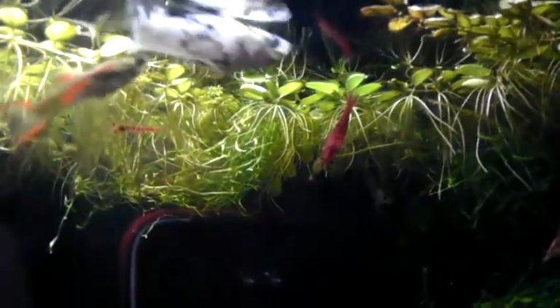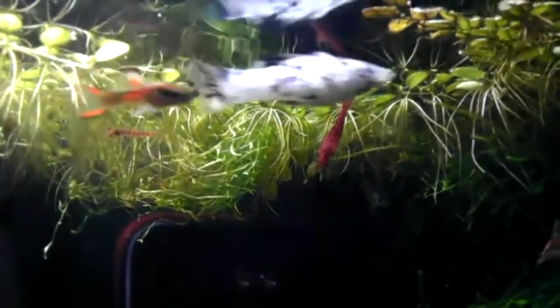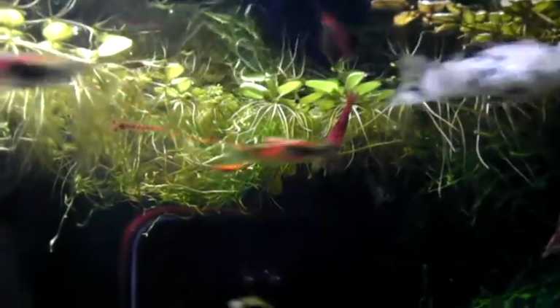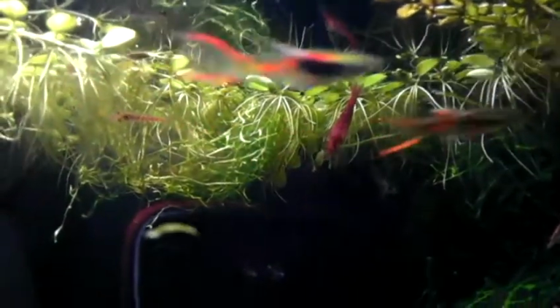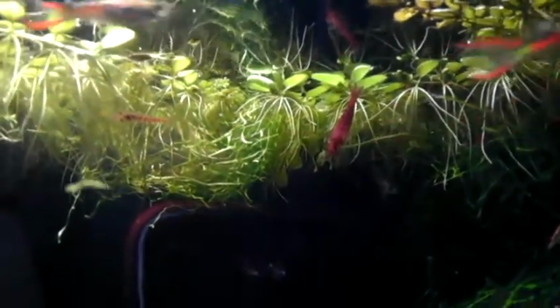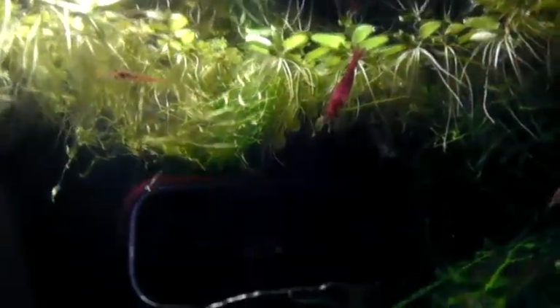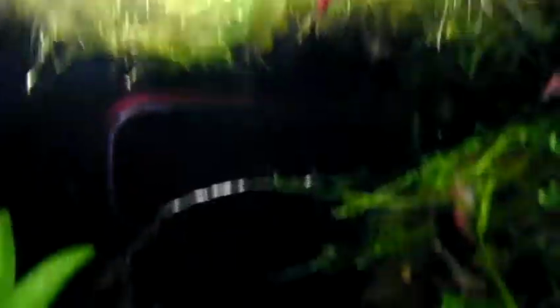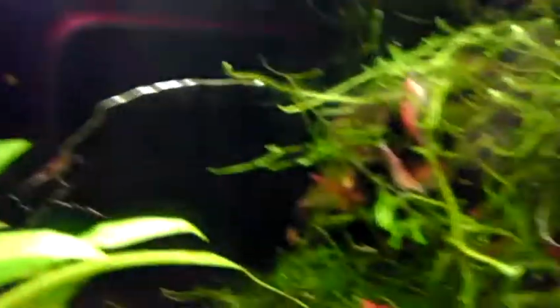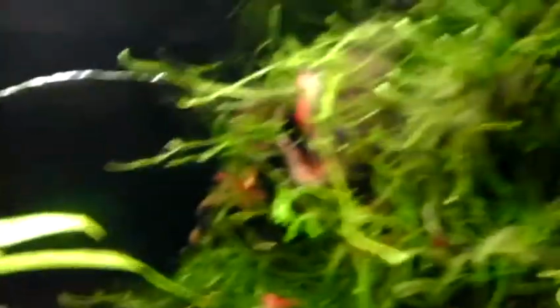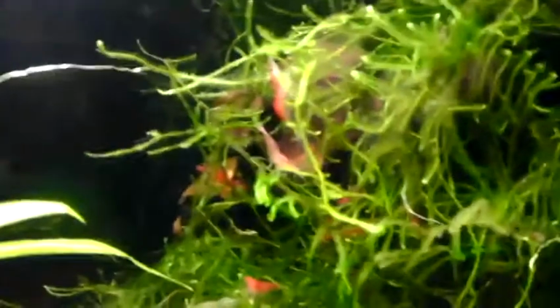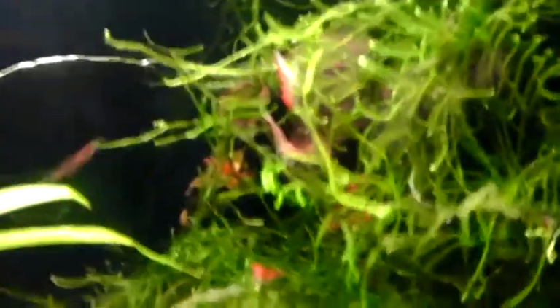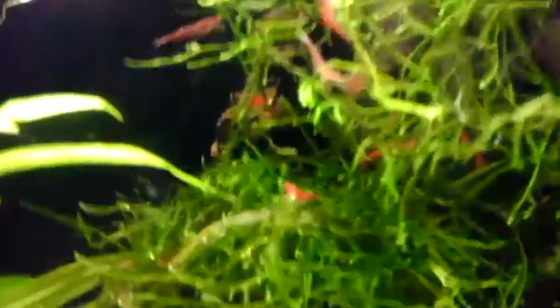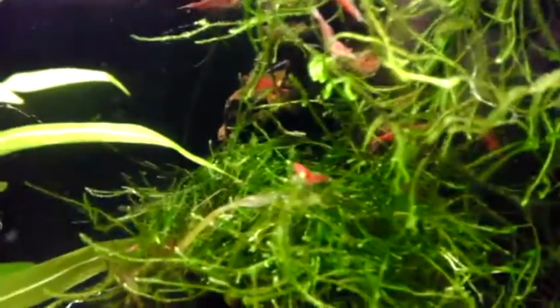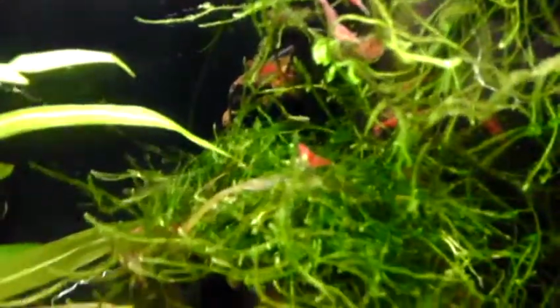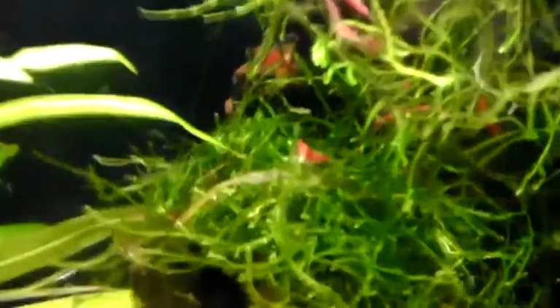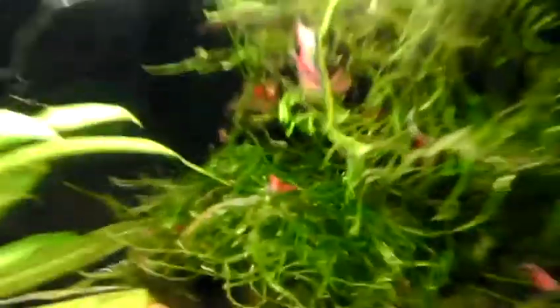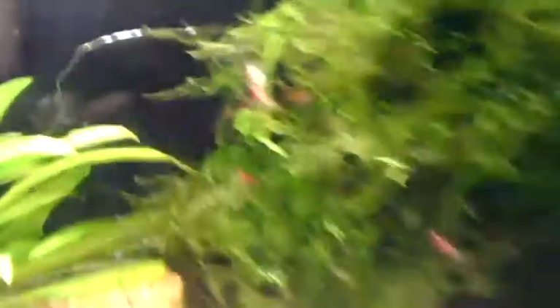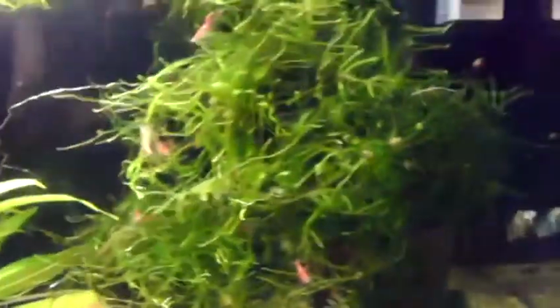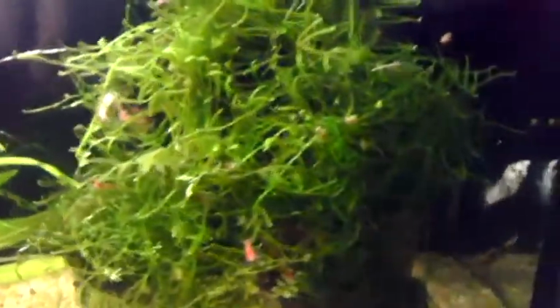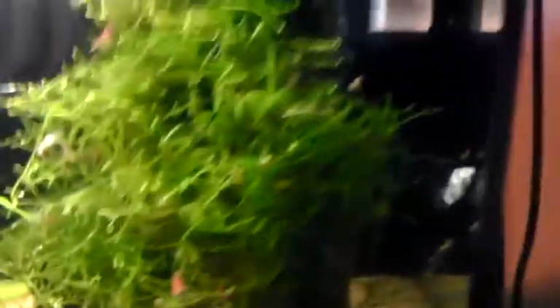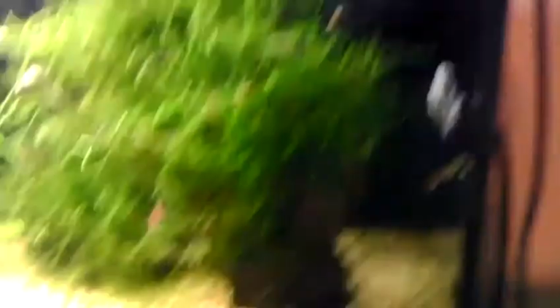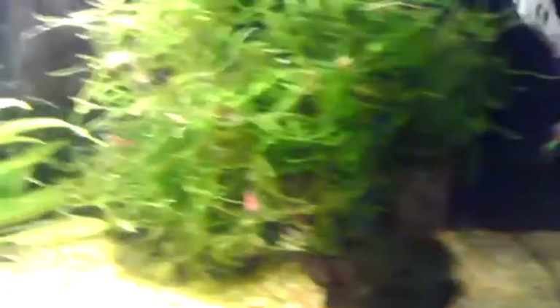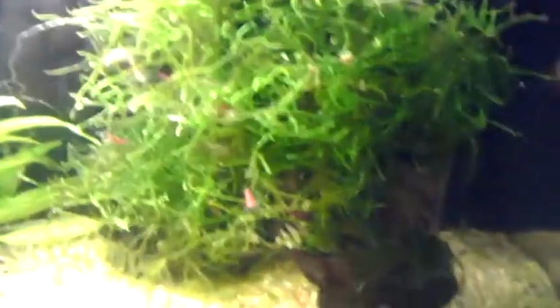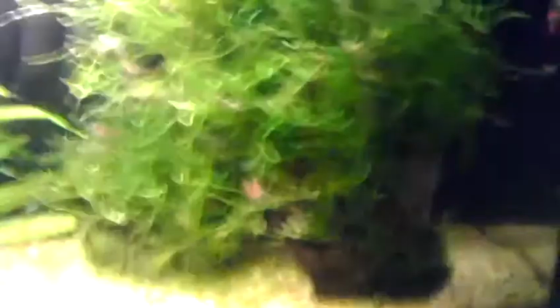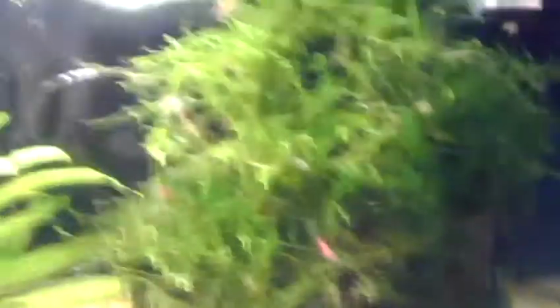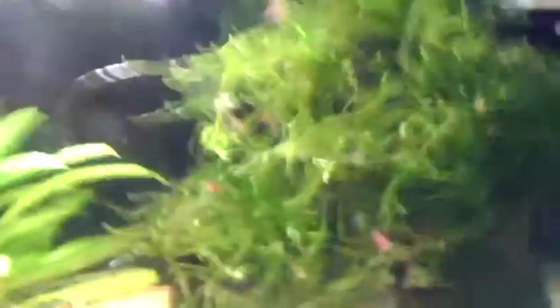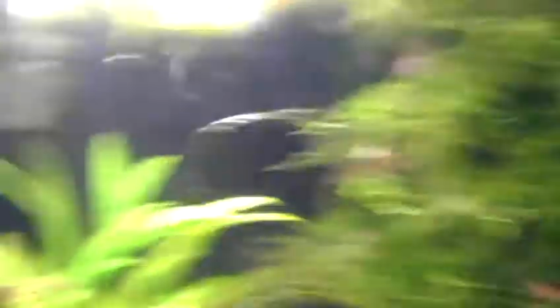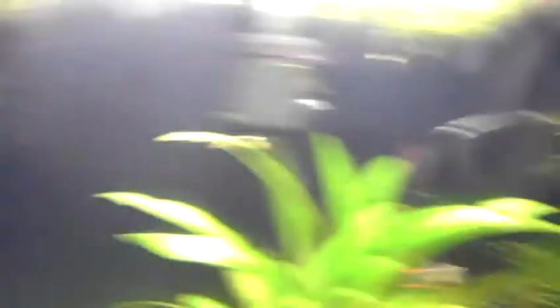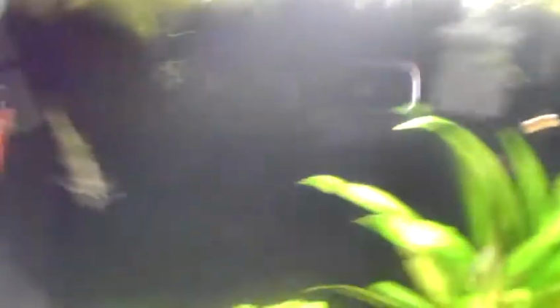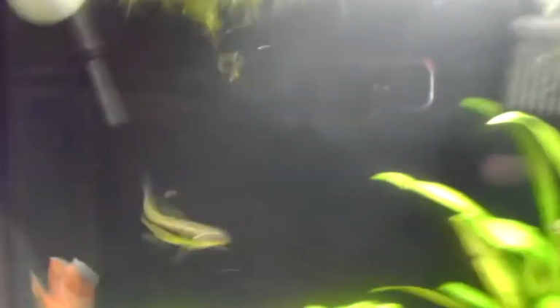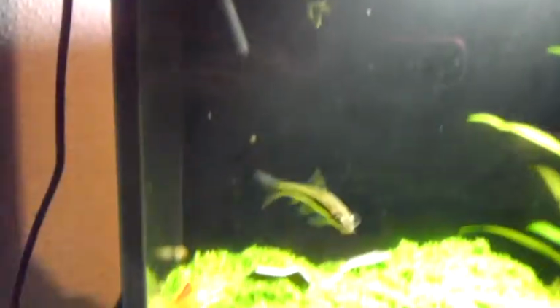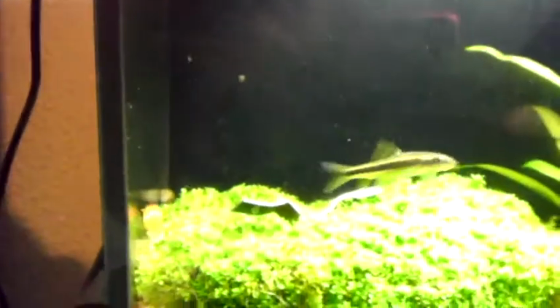You can see there's cherry shrimp up there — they're everywhere inside my java moss. Eric gave me a bunch of java moss too. I've been cropping it a lot, but I was like whatever, I'll take it.